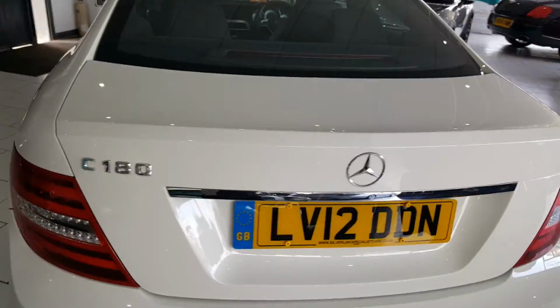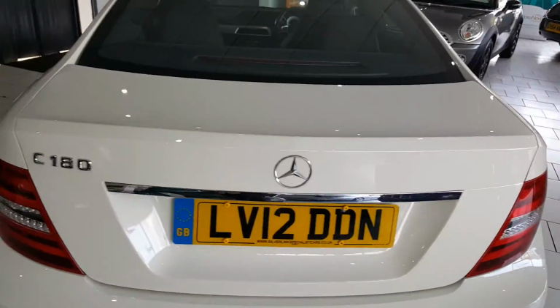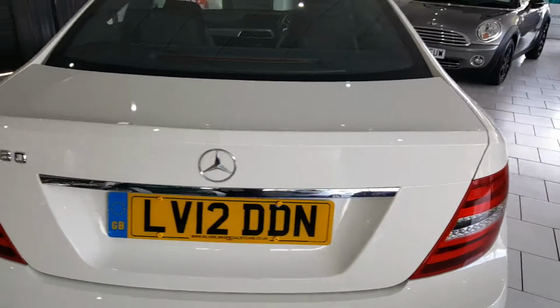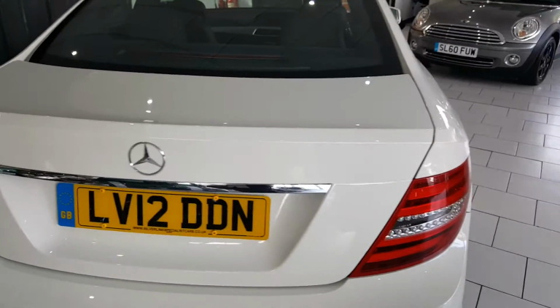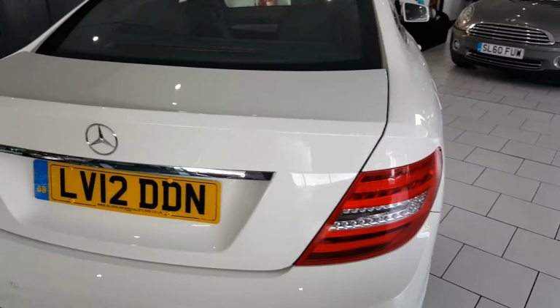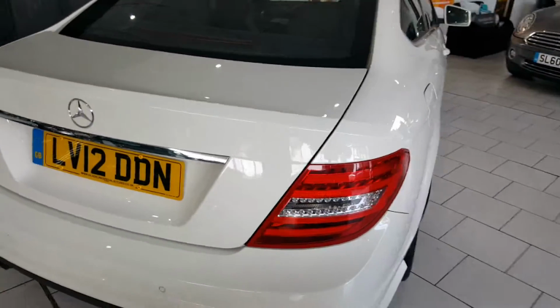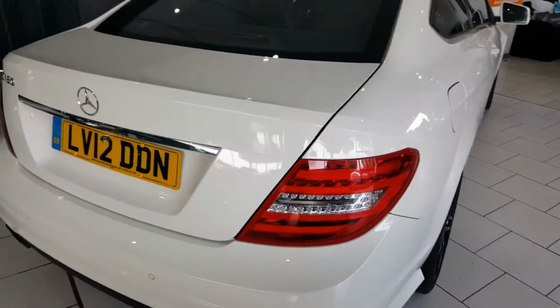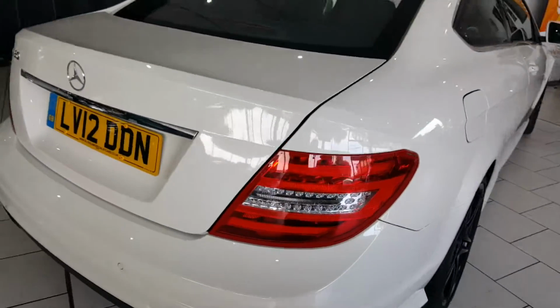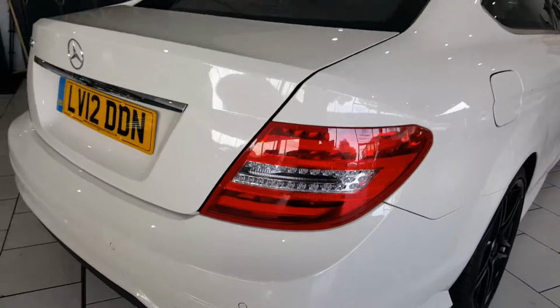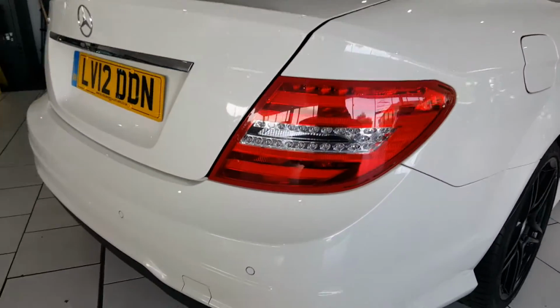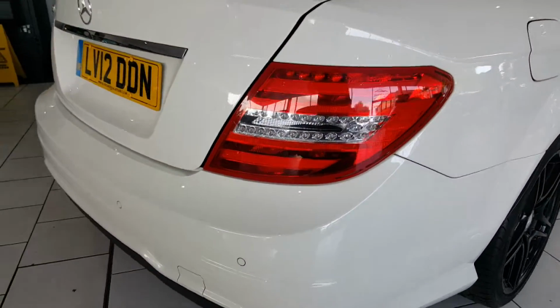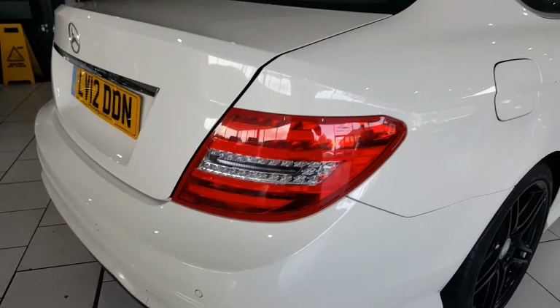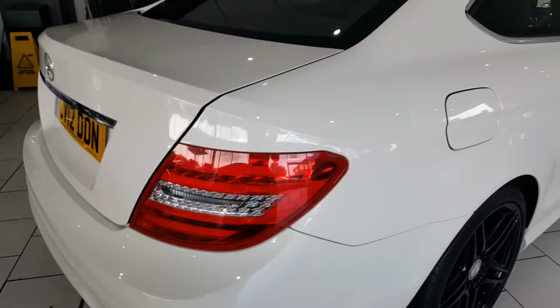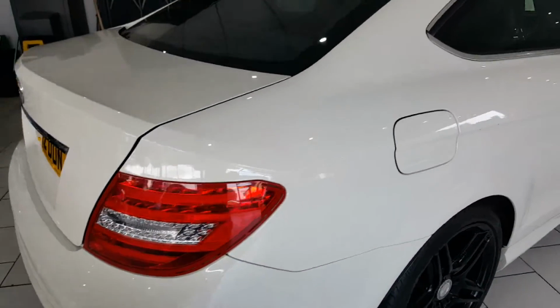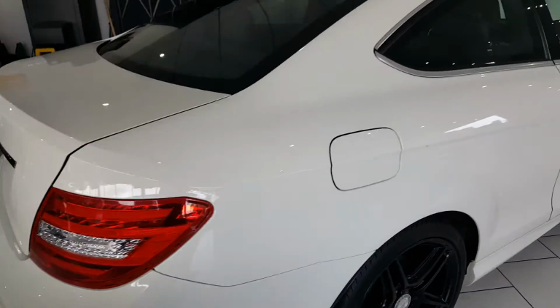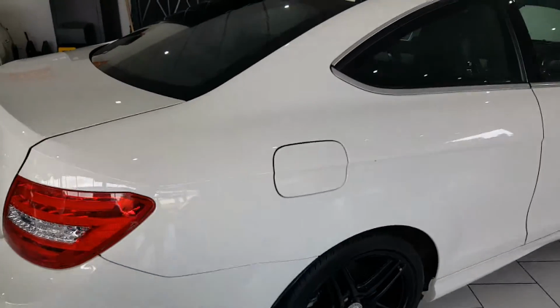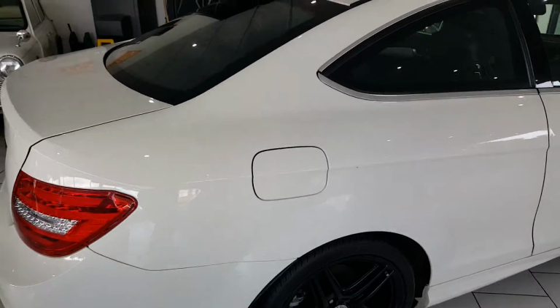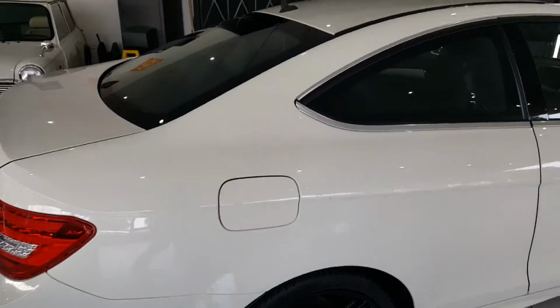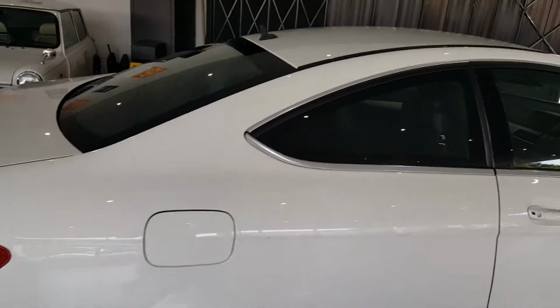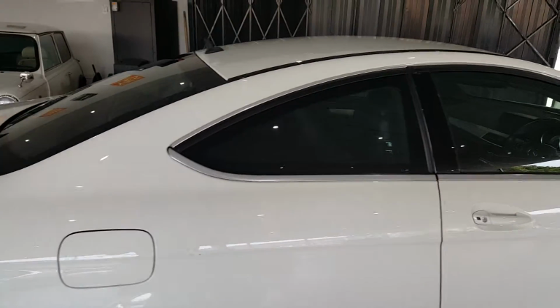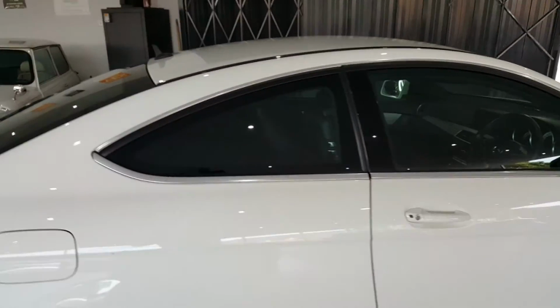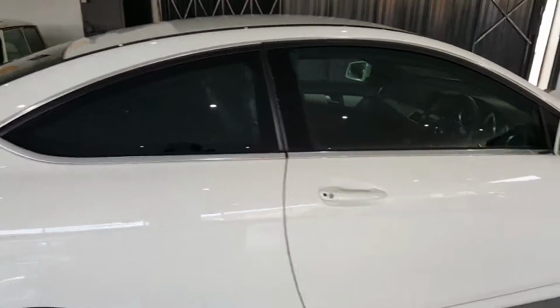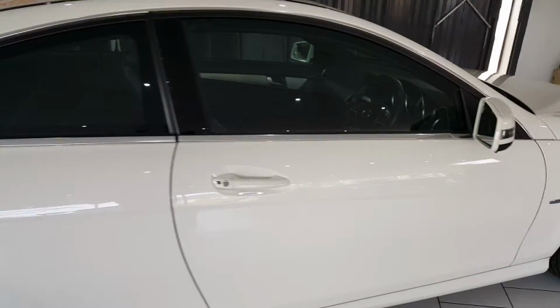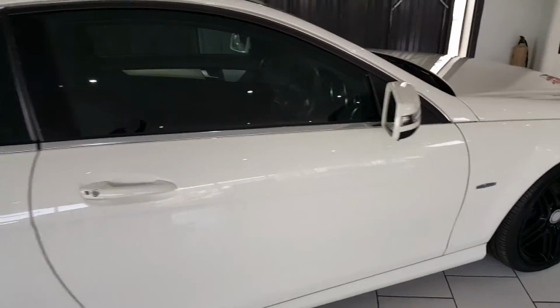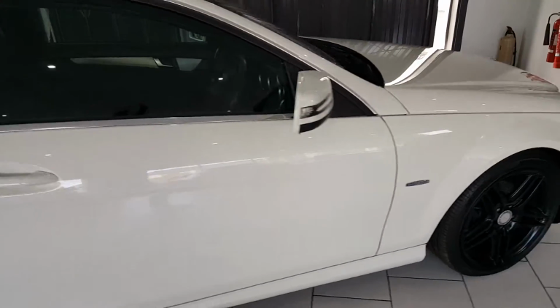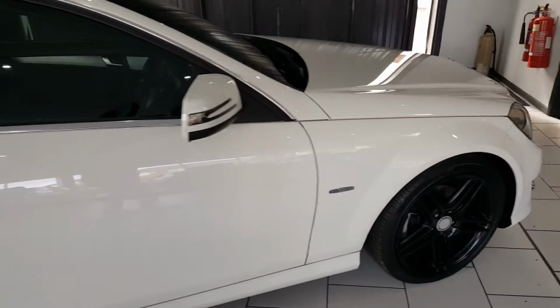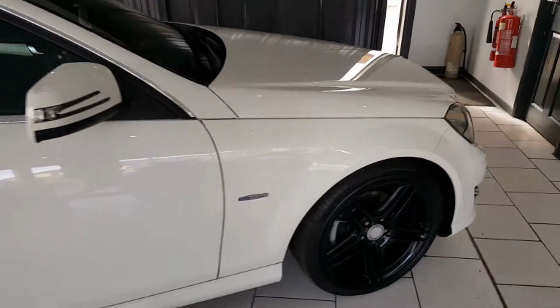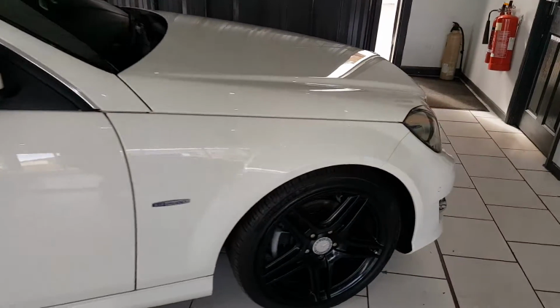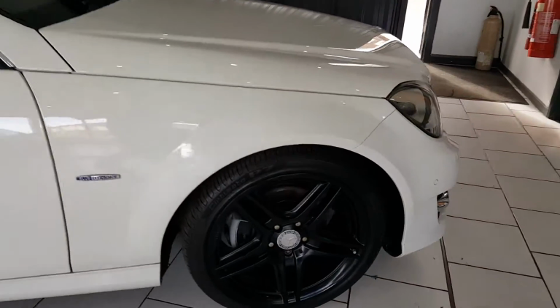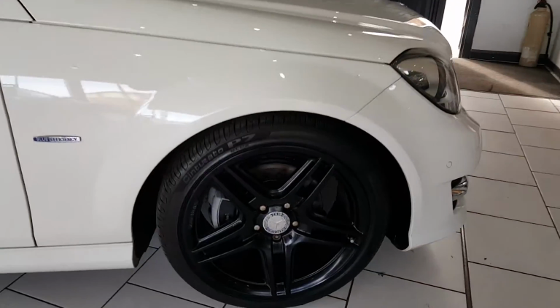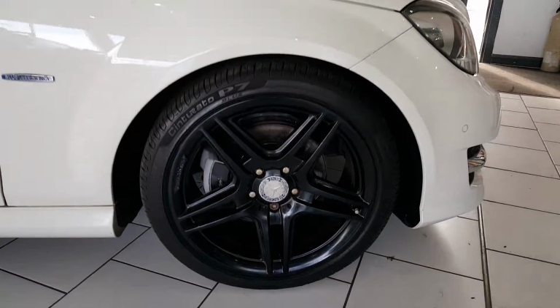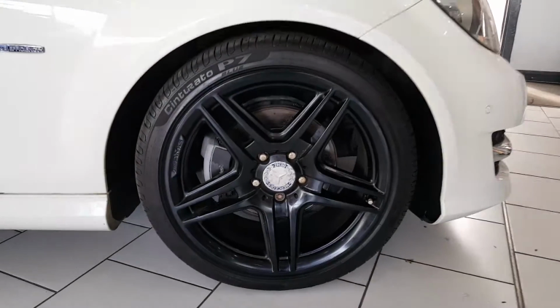This one comes finished in lovely white. It's been upgraded with front and rear parking sensors, privacy glass, and the gloss black AMG alloy wheels.